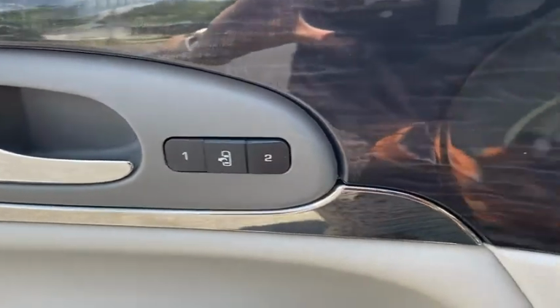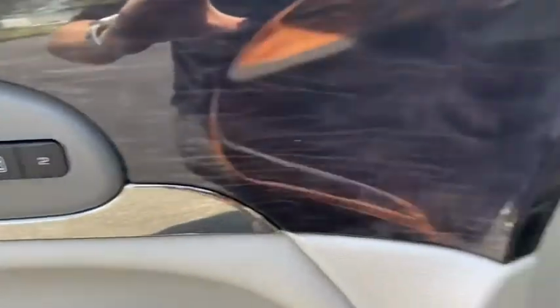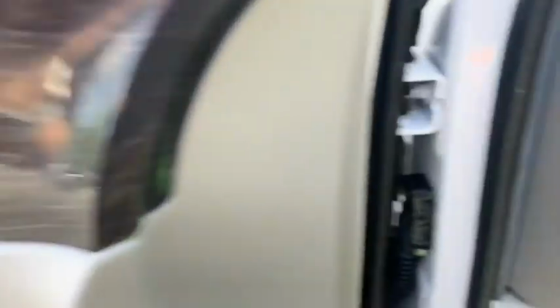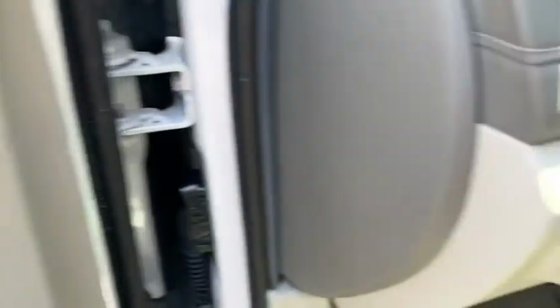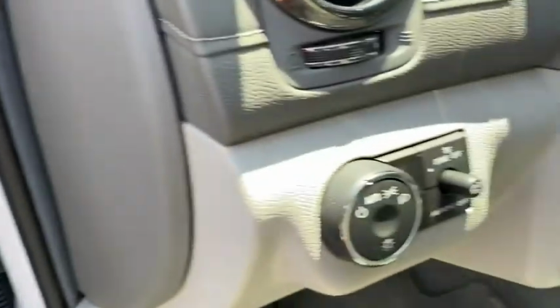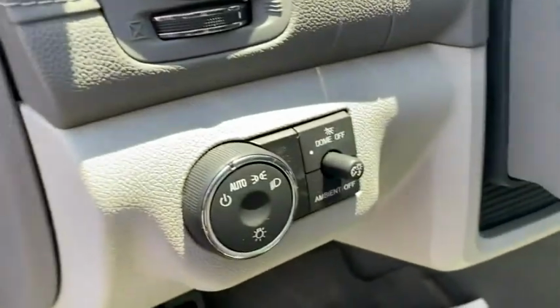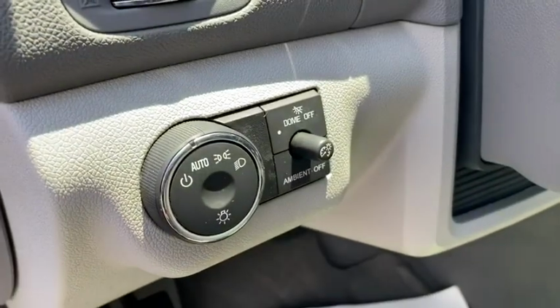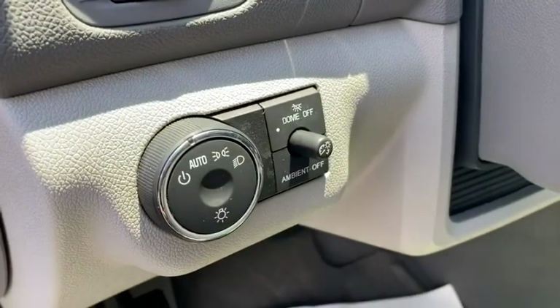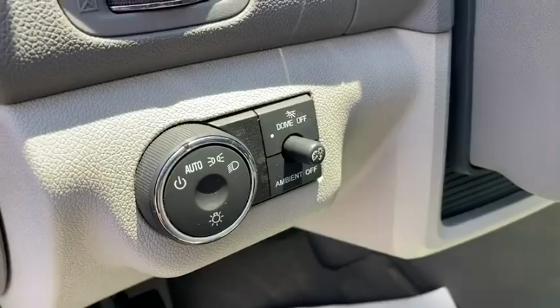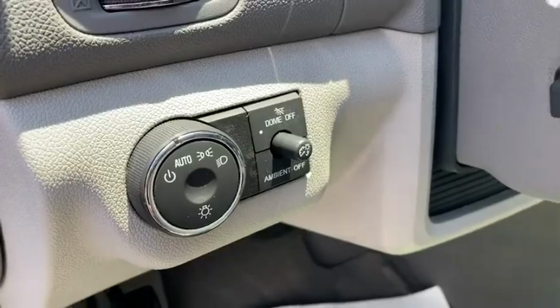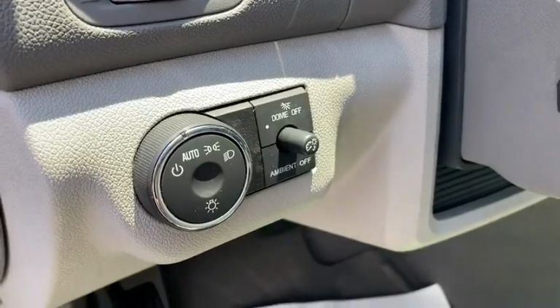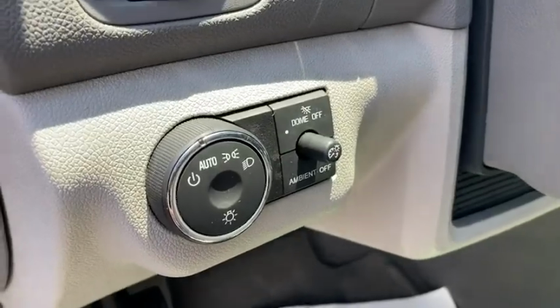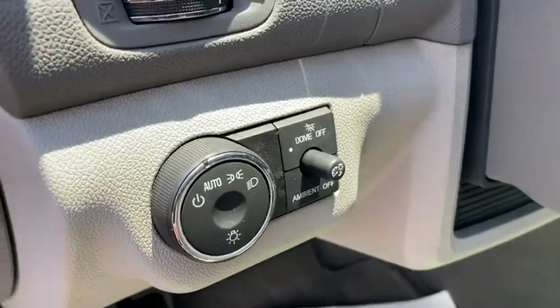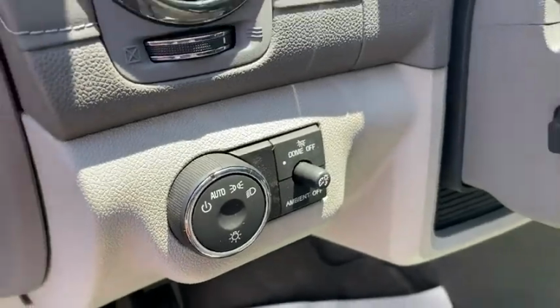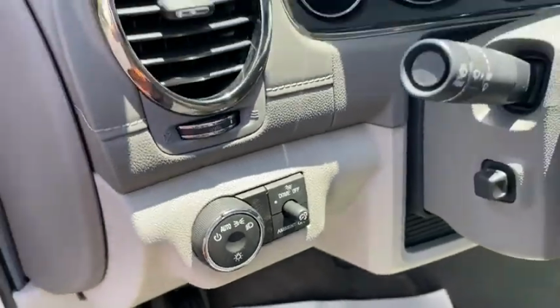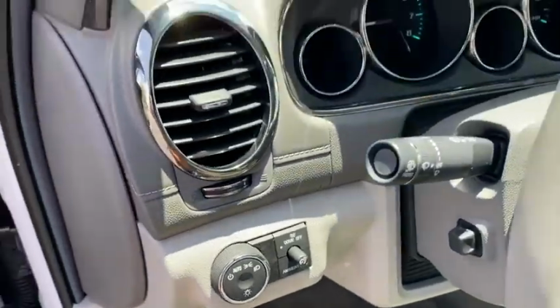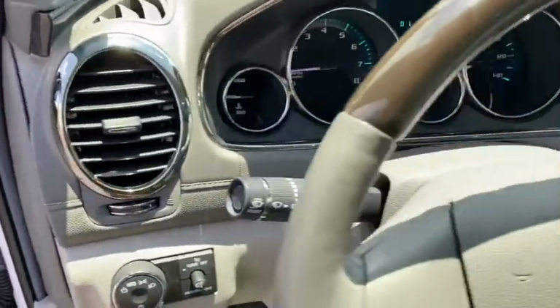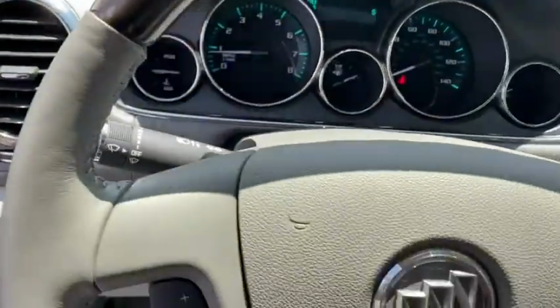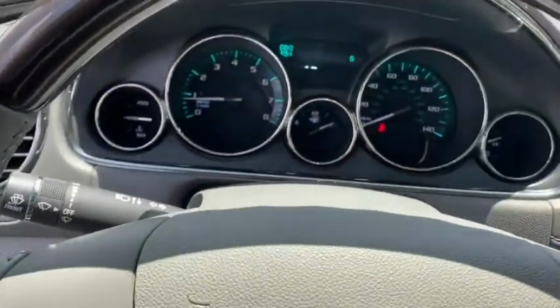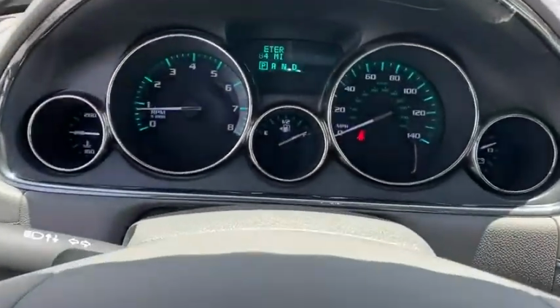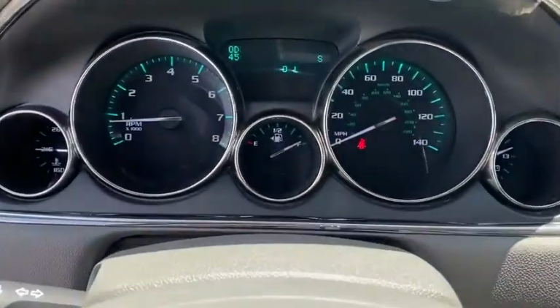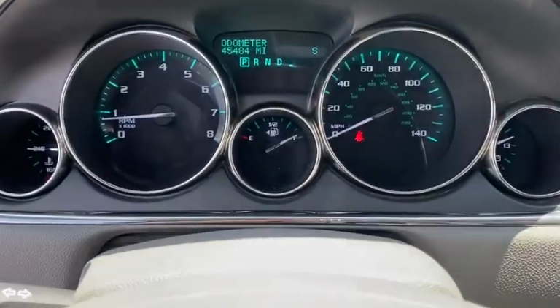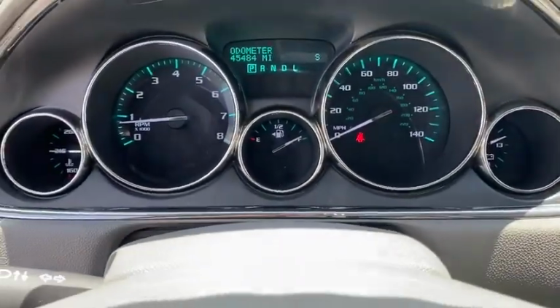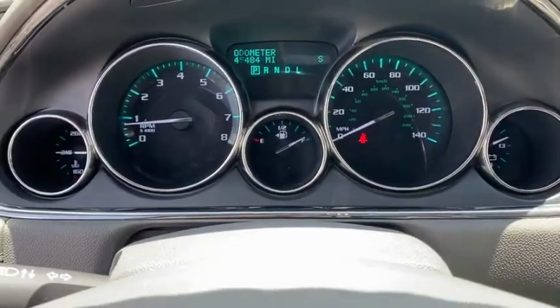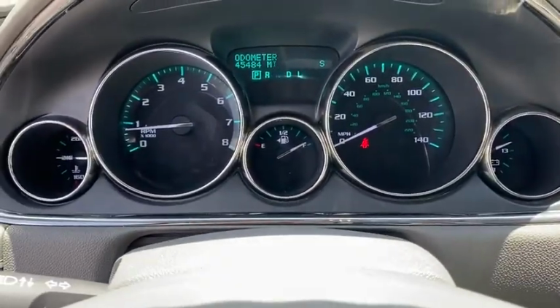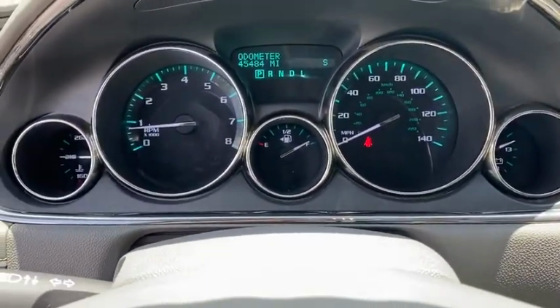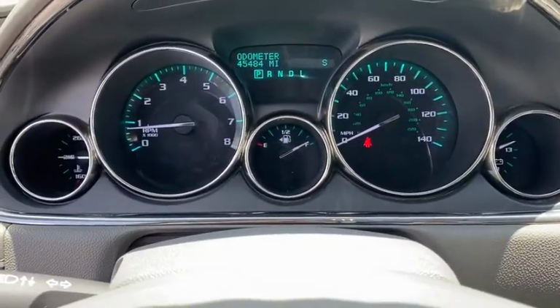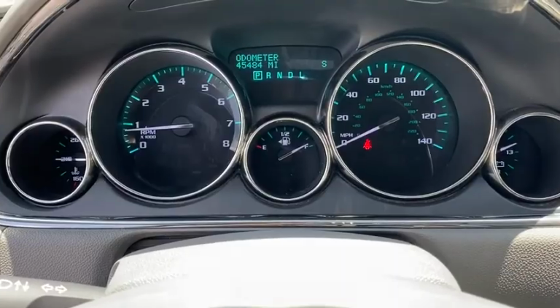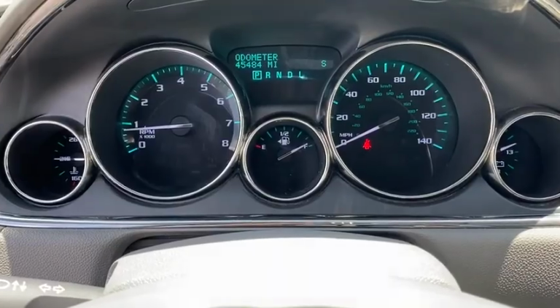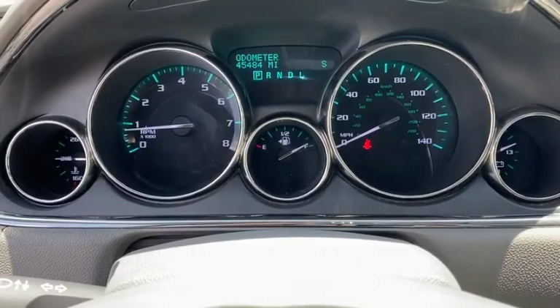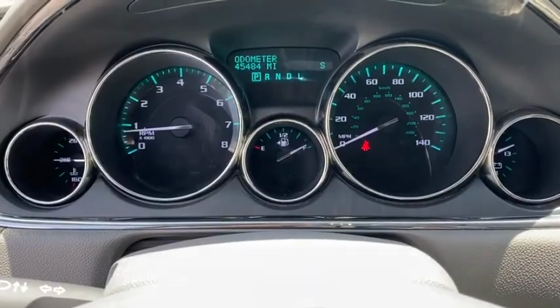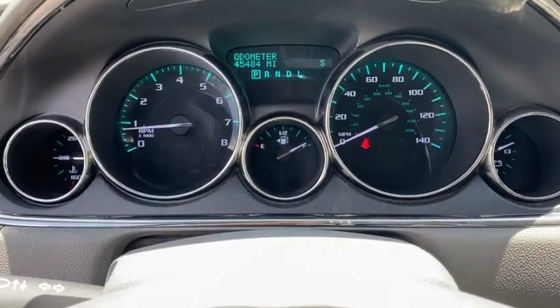Universal garage door opener, center armrest, electronic stability control, heated steering wheel, CD player, compass, trip computer, and power windows.